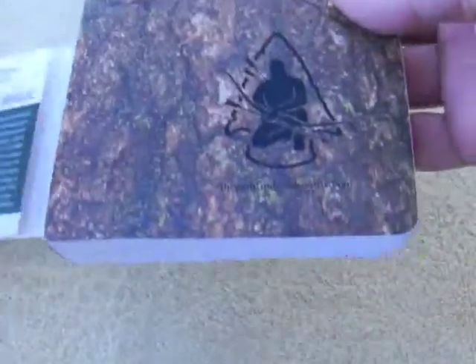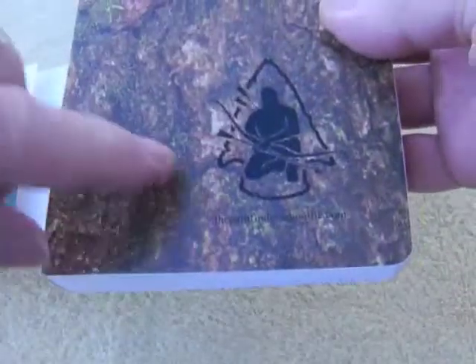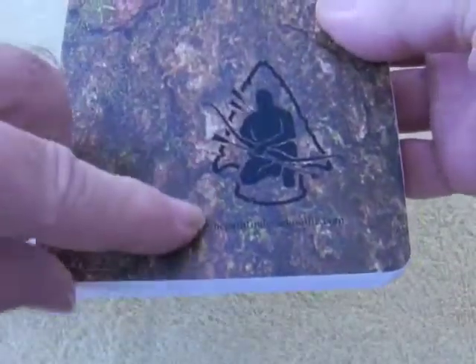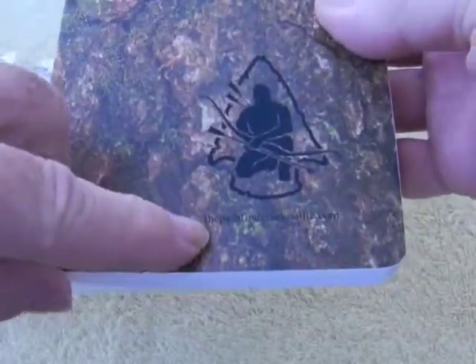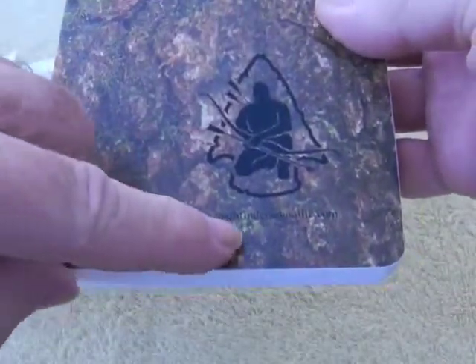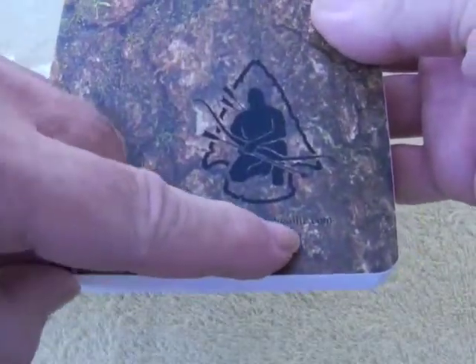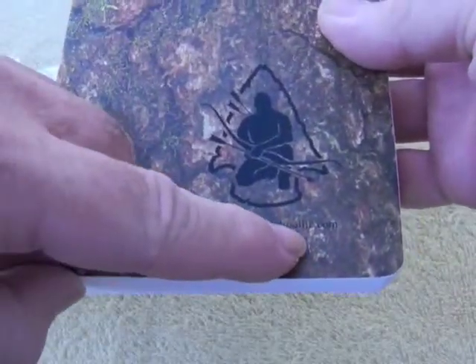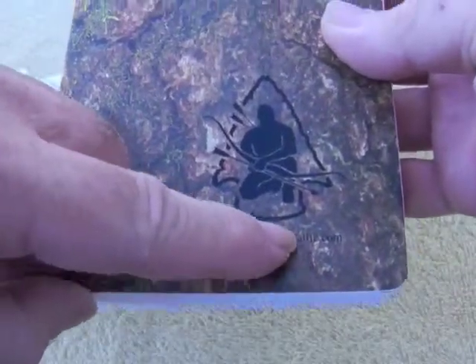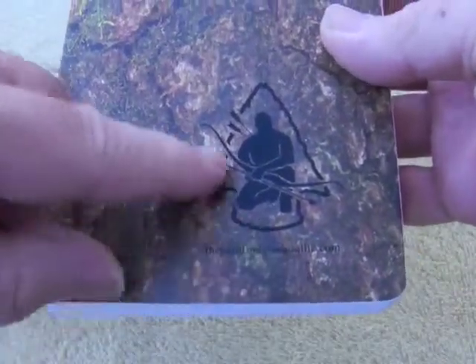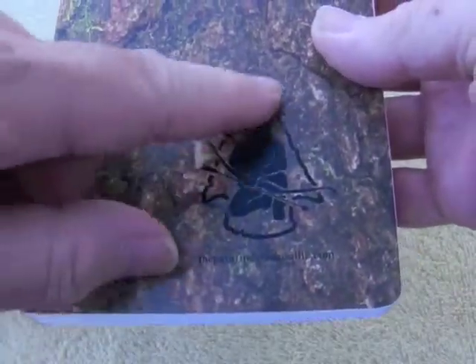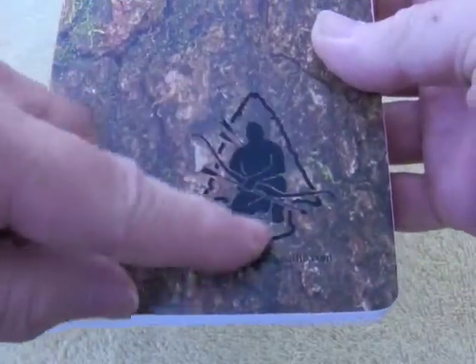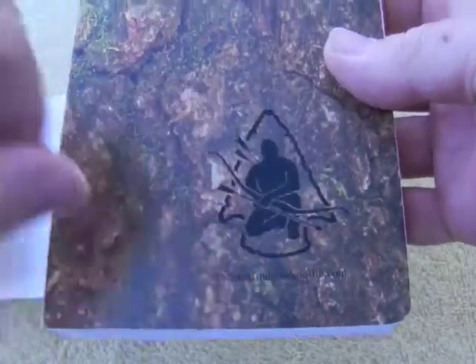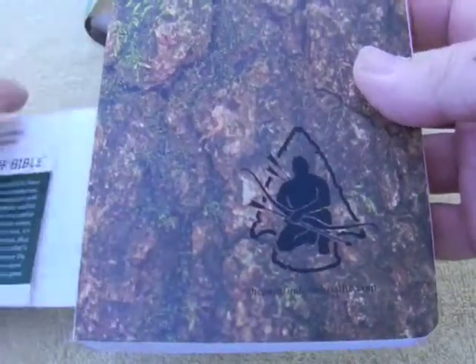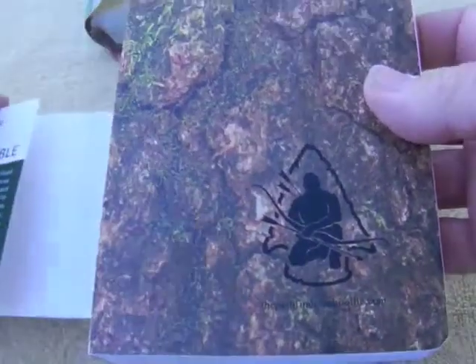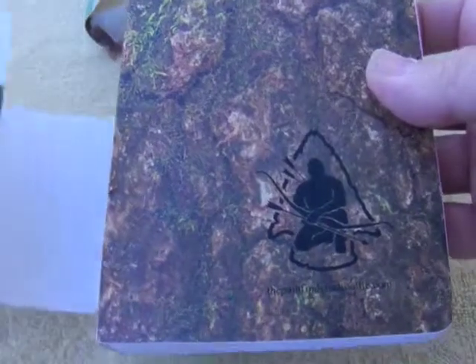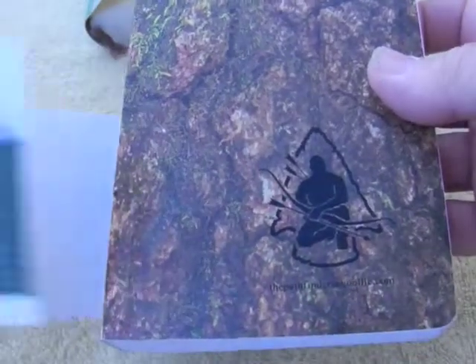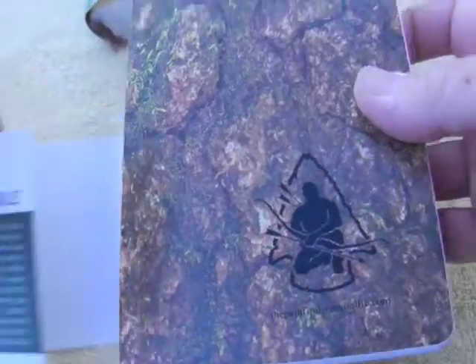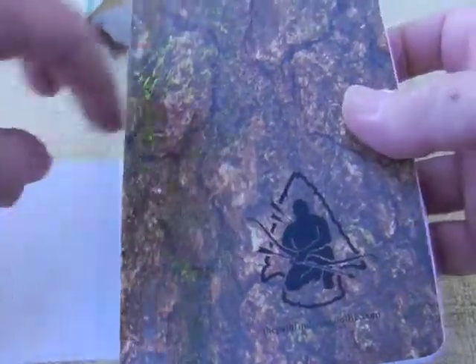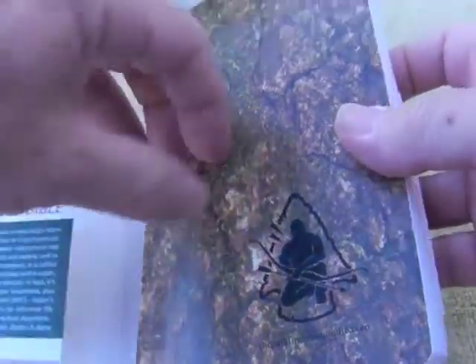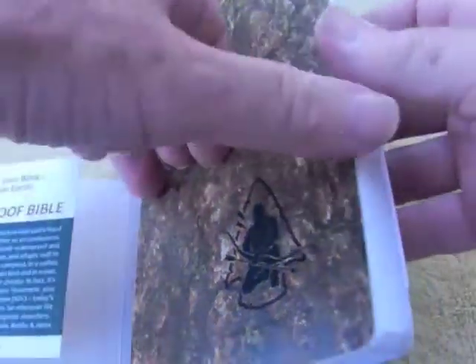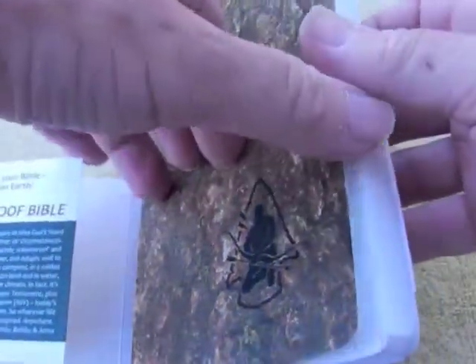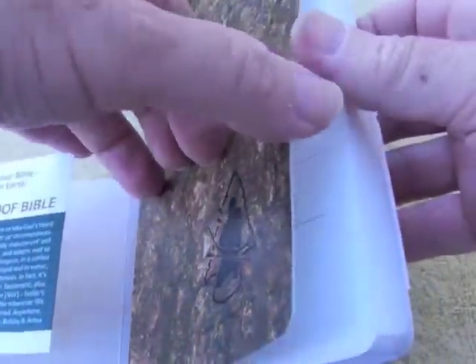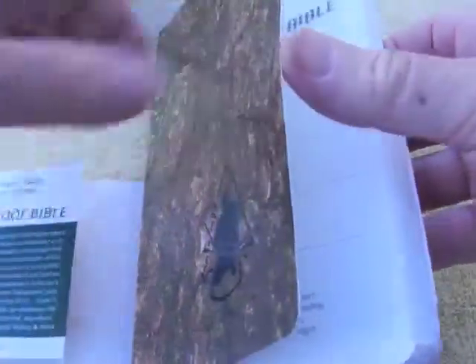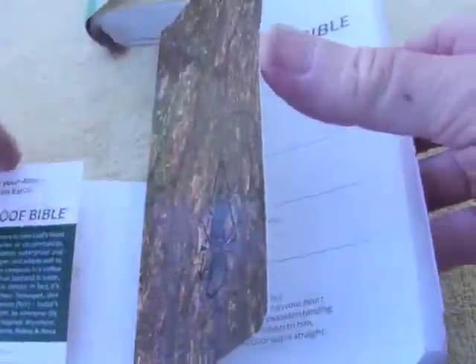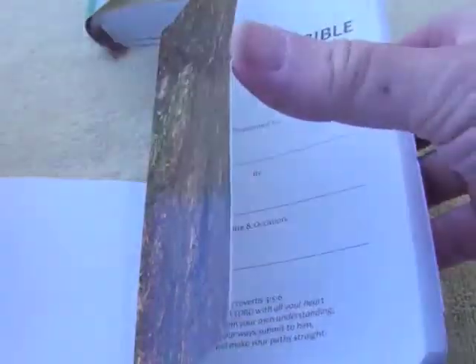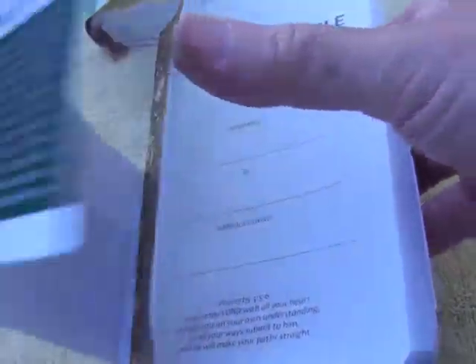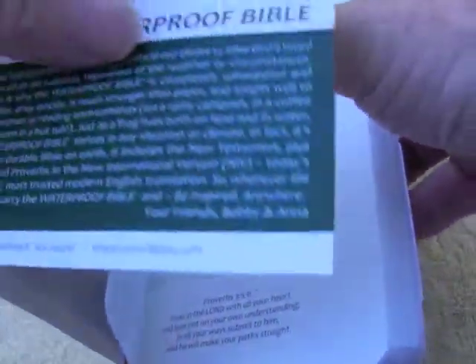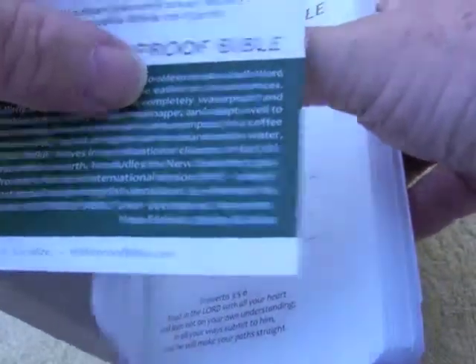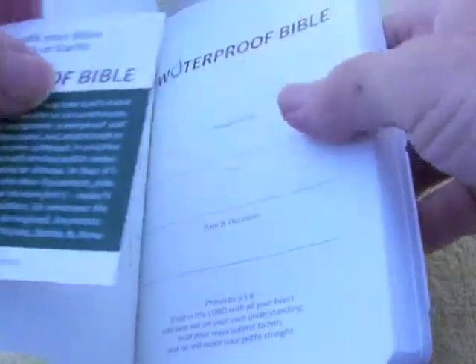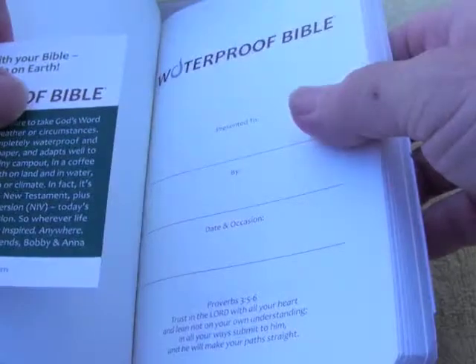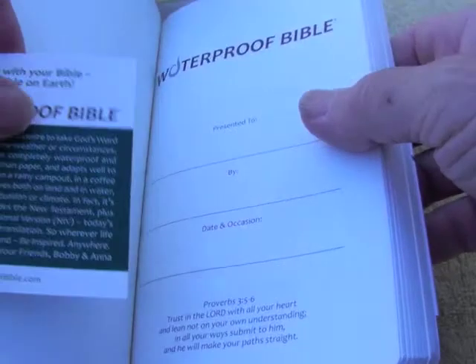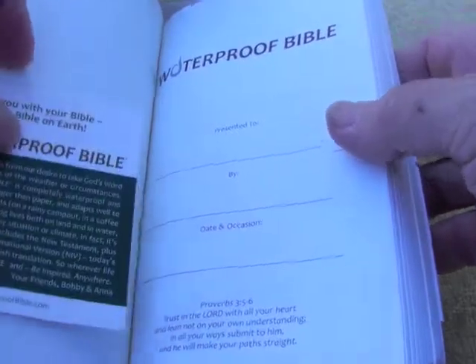Over here there's the symbol of the Pathfinder school, so I'm not sure whether this is just a special edition from Pathfinder or whether they sort of promote them.